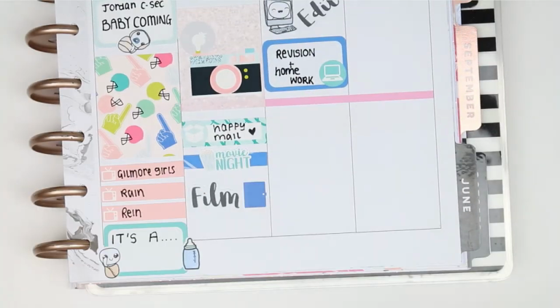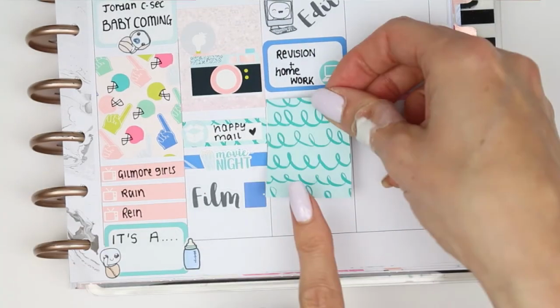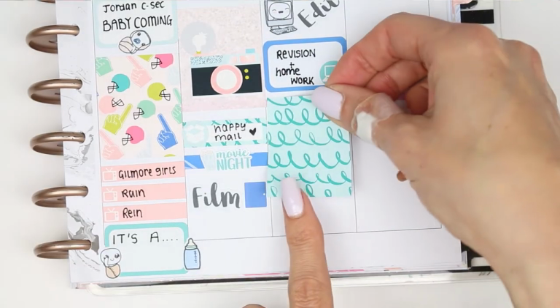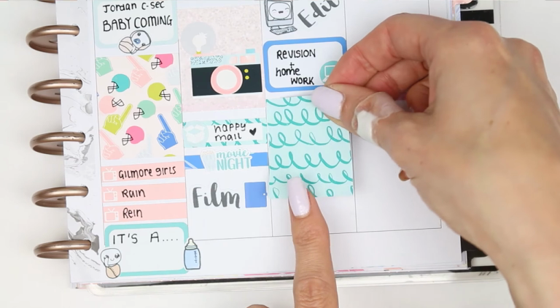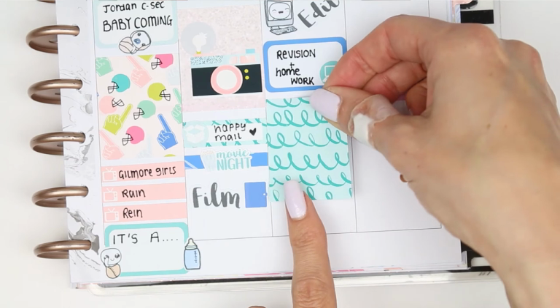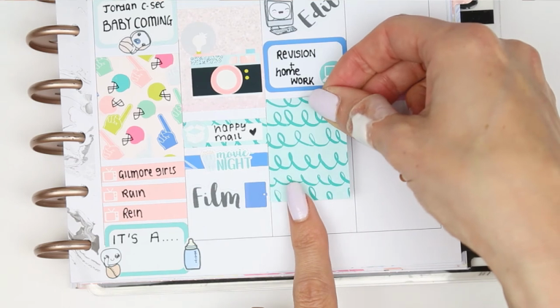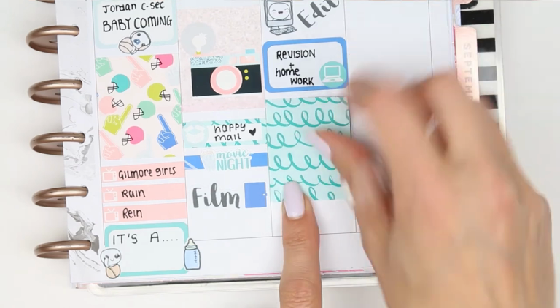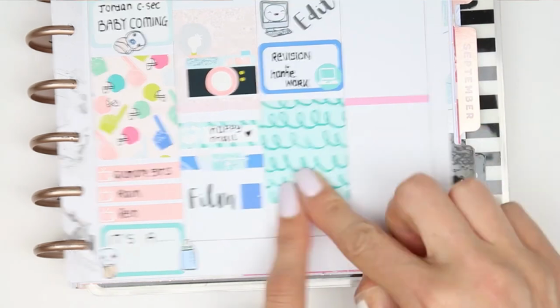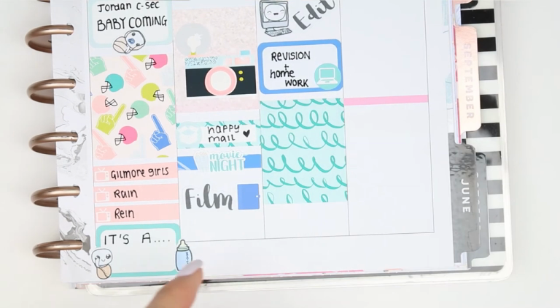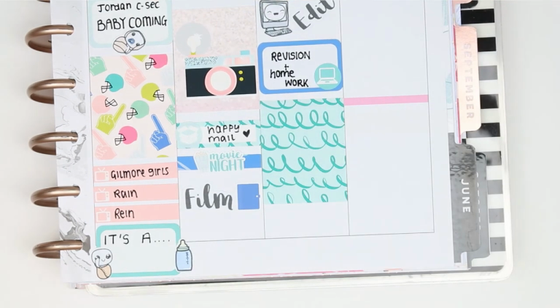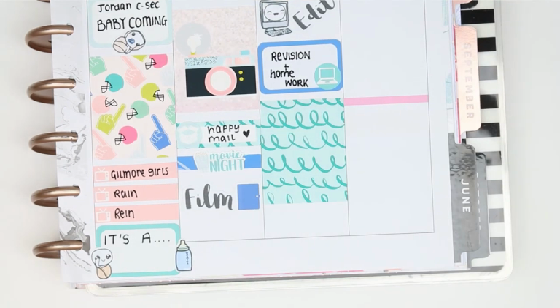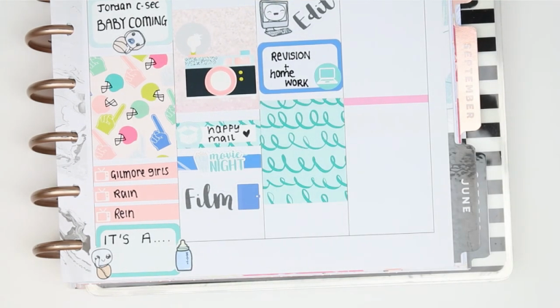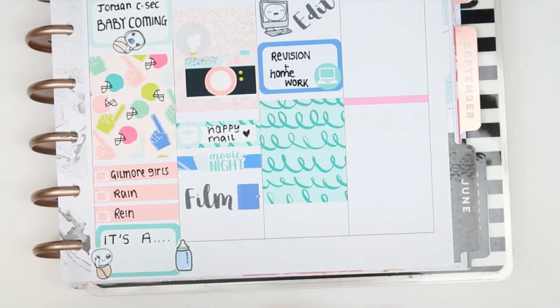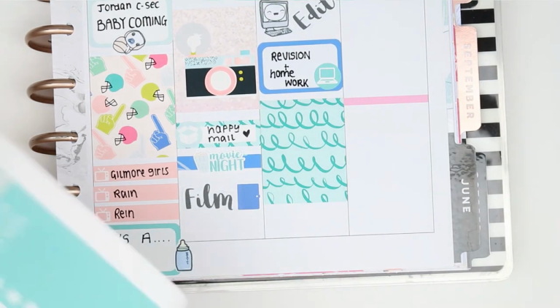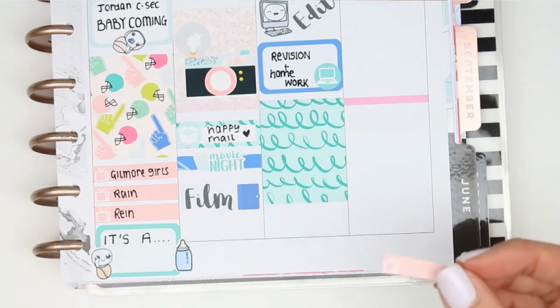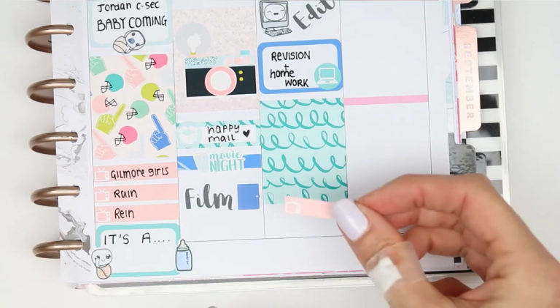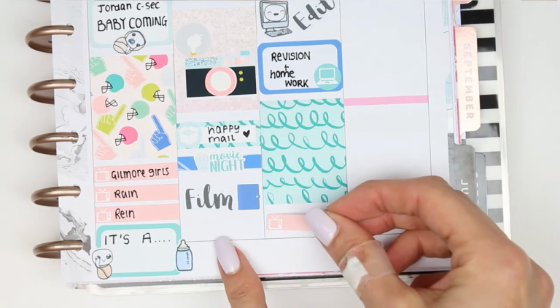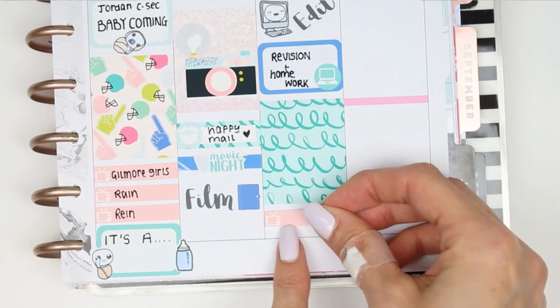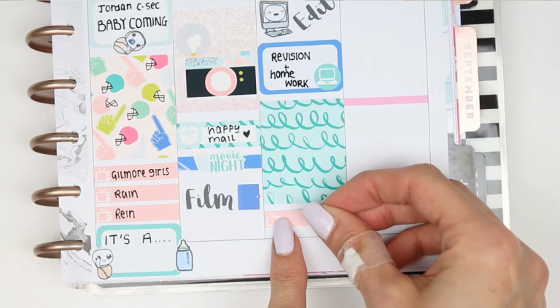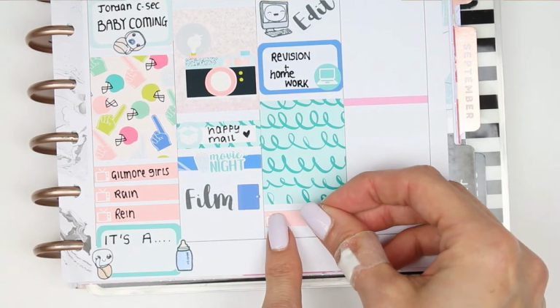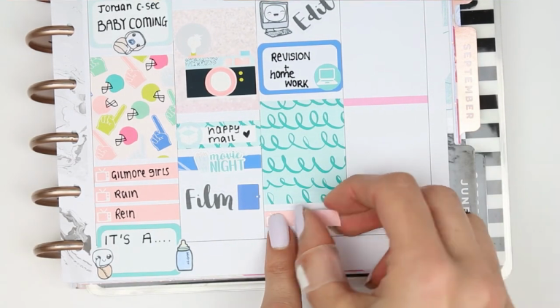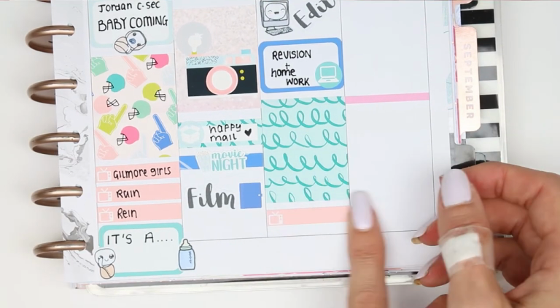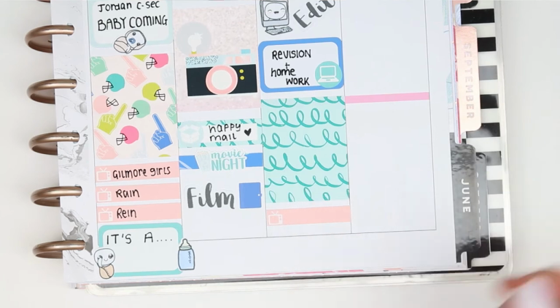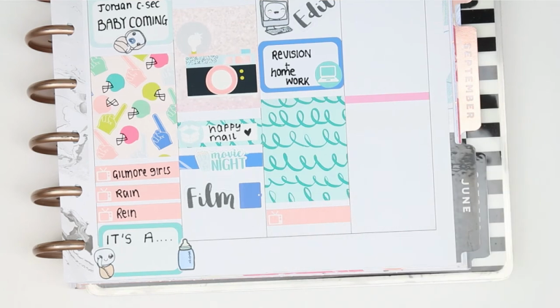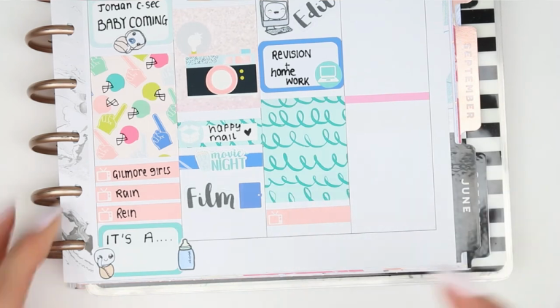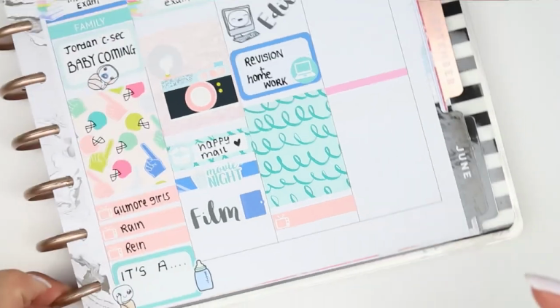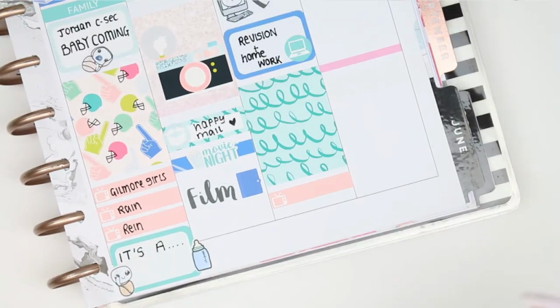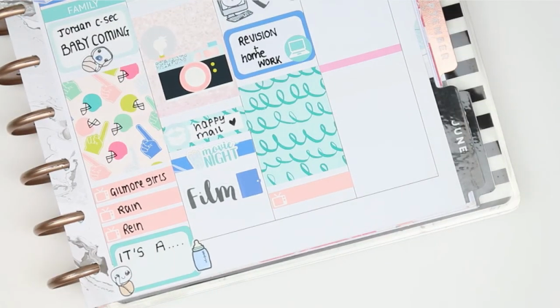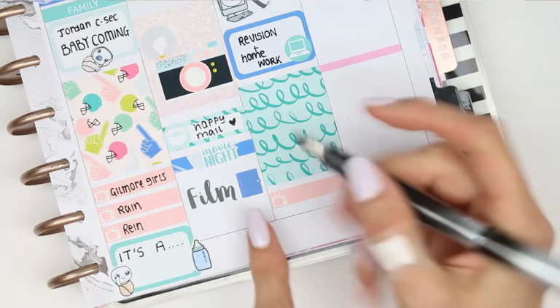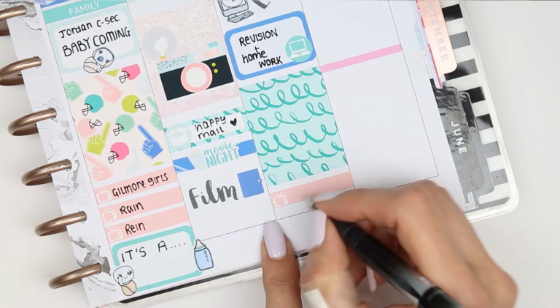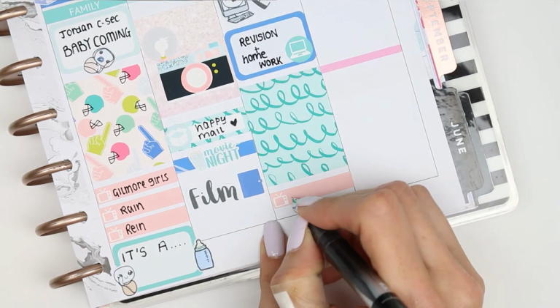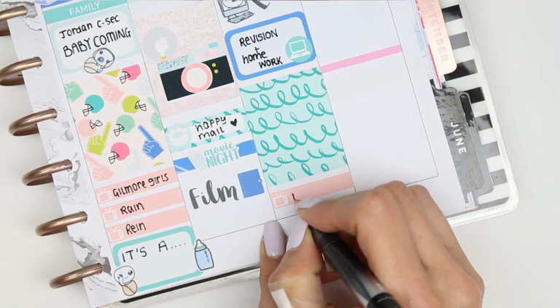To block off some time I just put down a full box and then at the bottom I put down a TV sticker for Rain, but we might even go out and see the new baby.